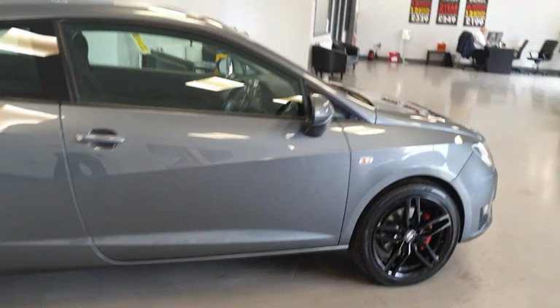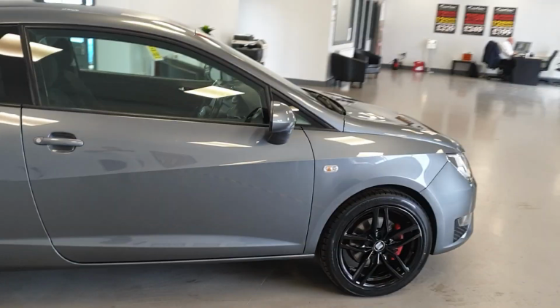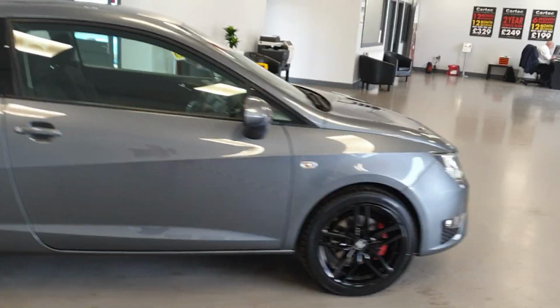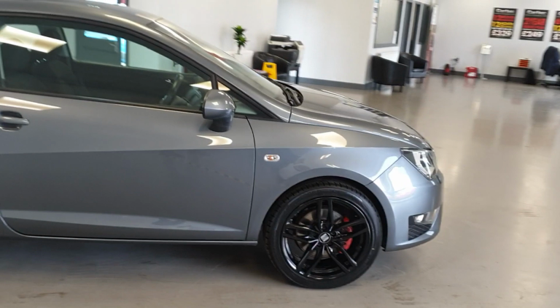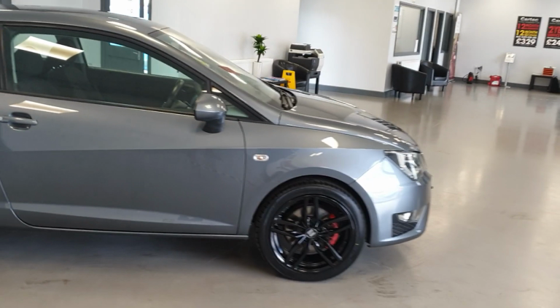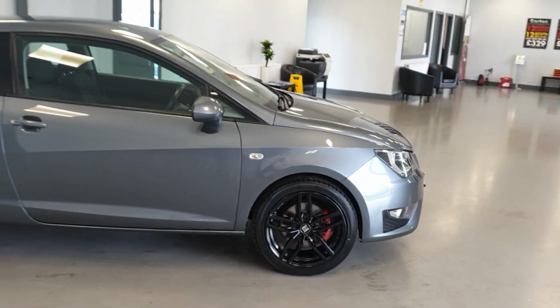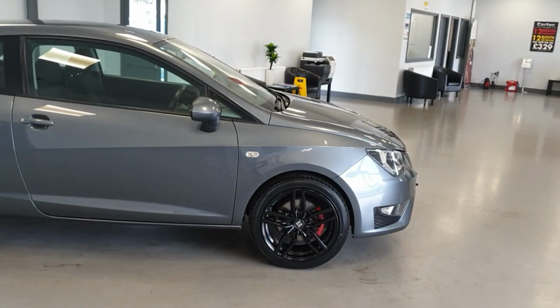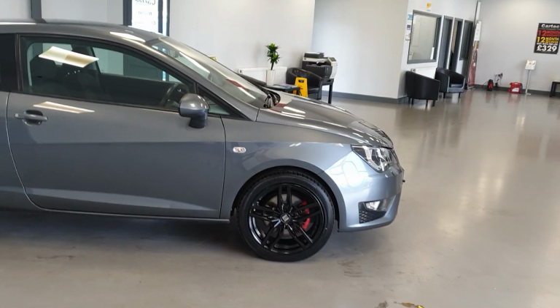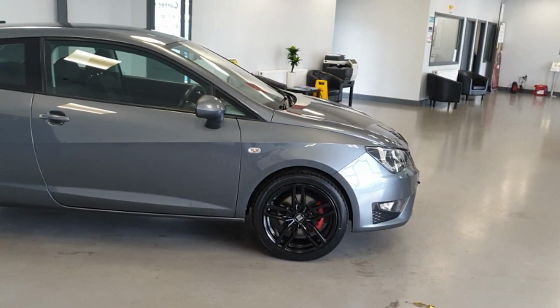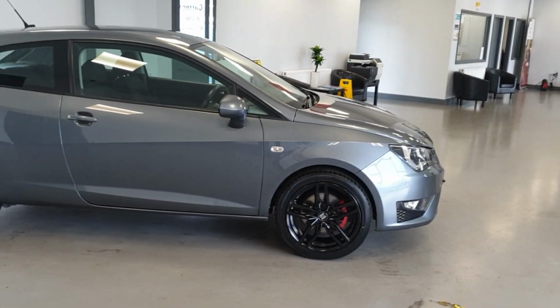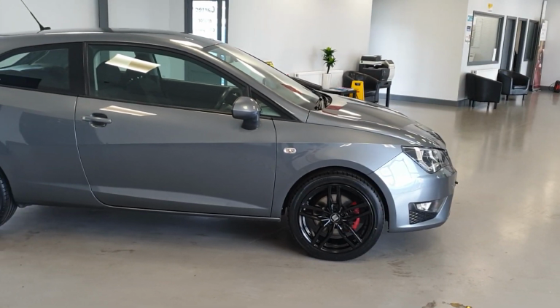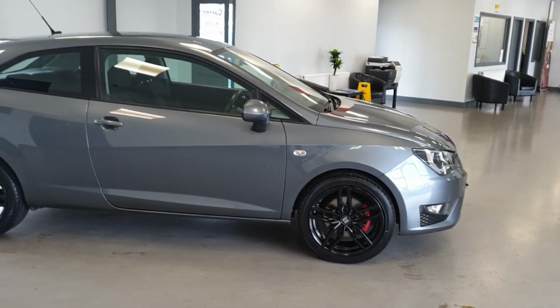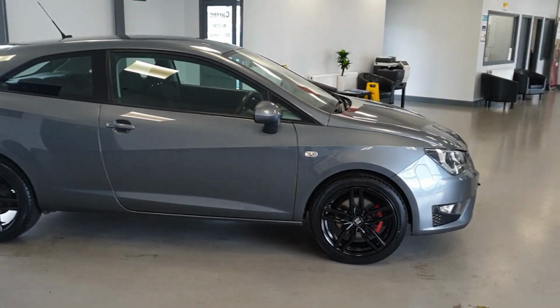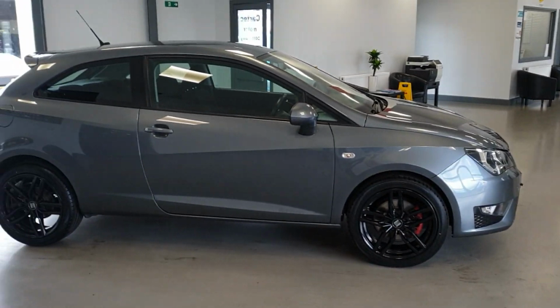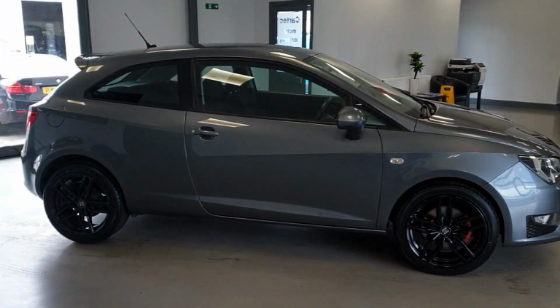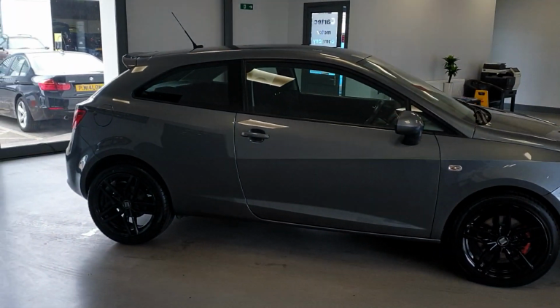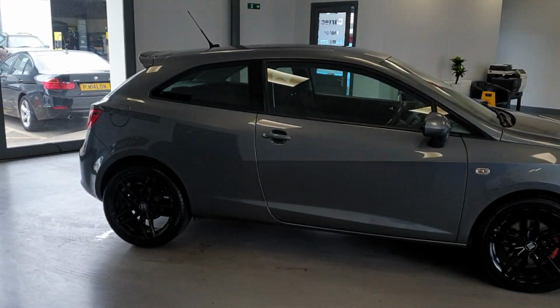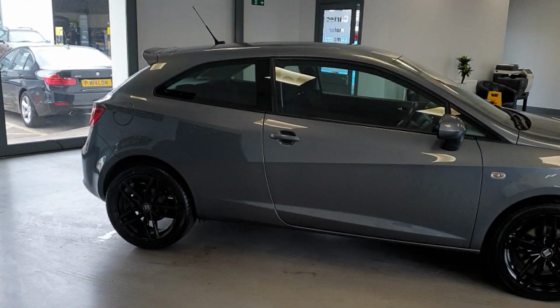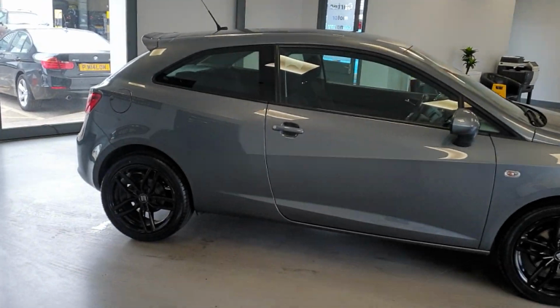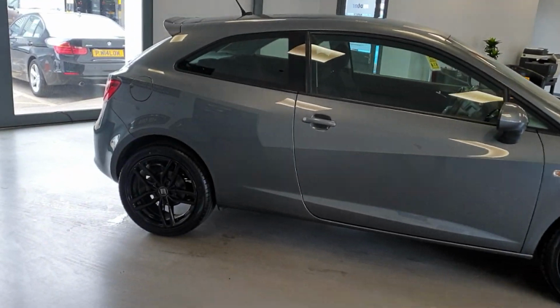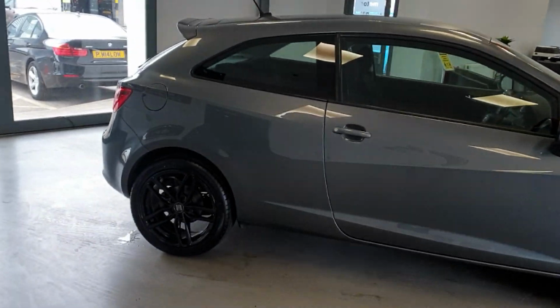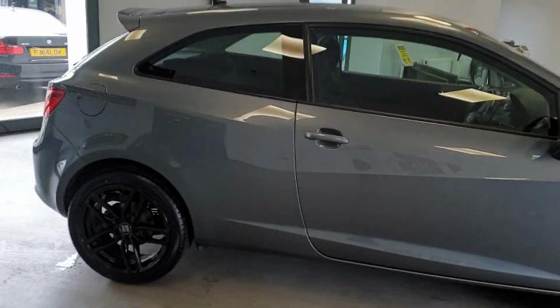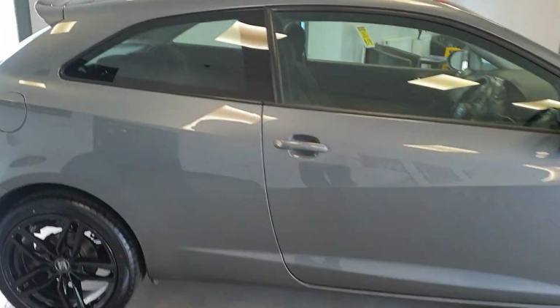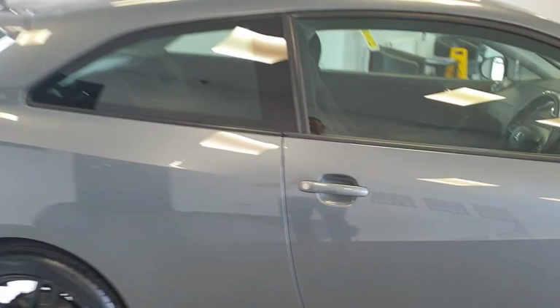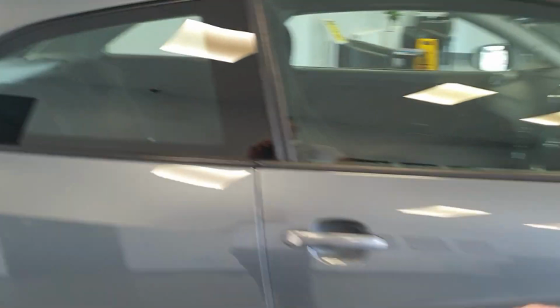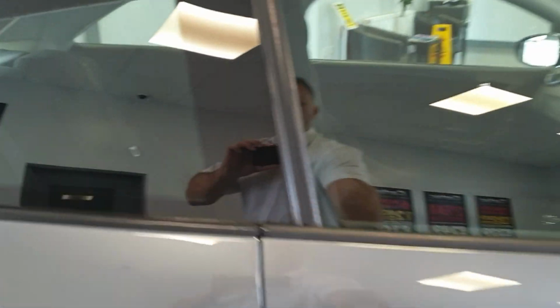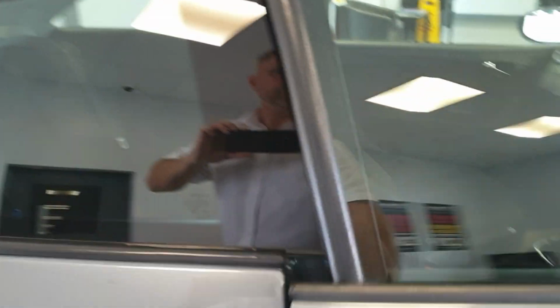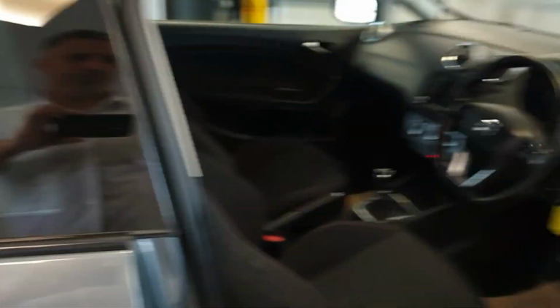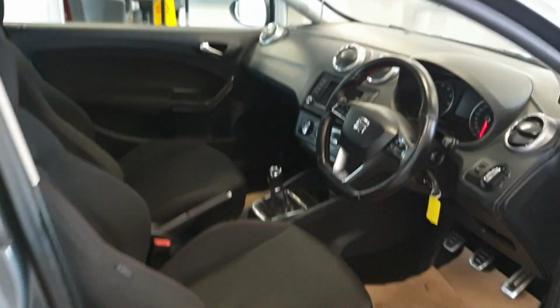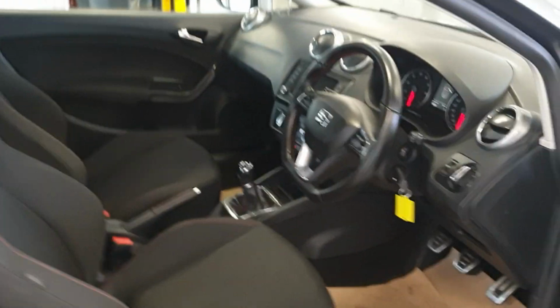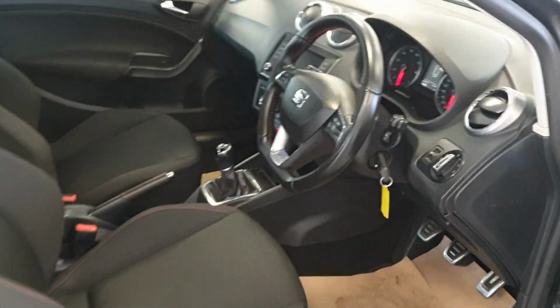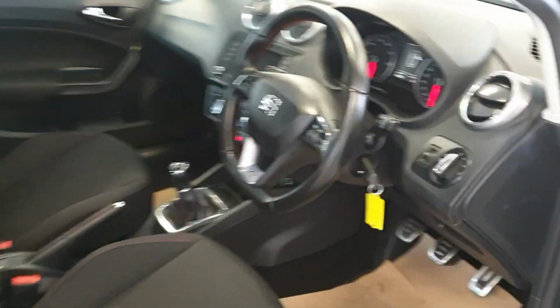74,000 miles on it with service history. We'll also be carrying out a fresh service, health check and new MOT on the car before it leaves.